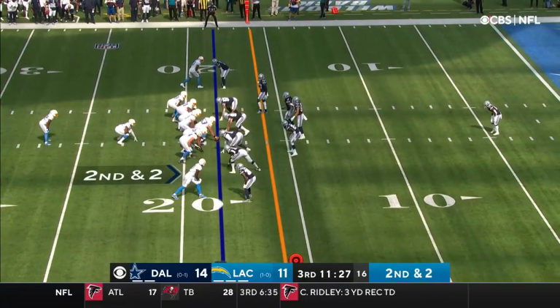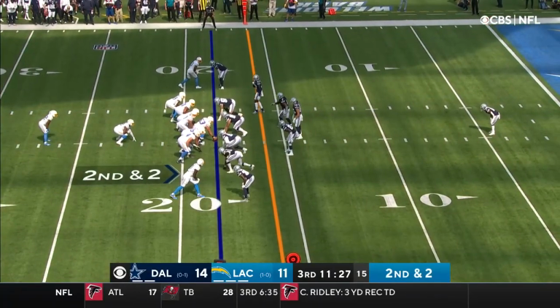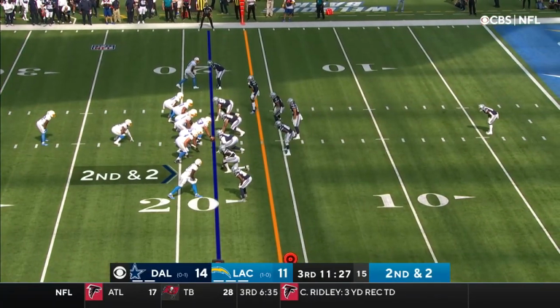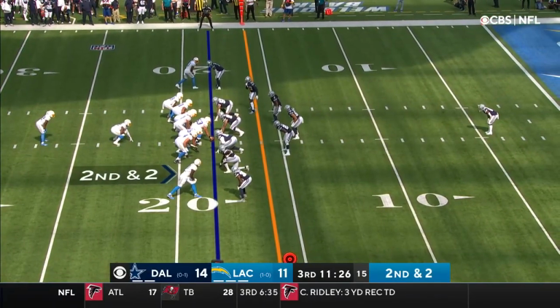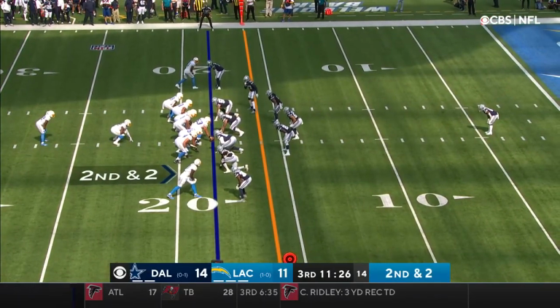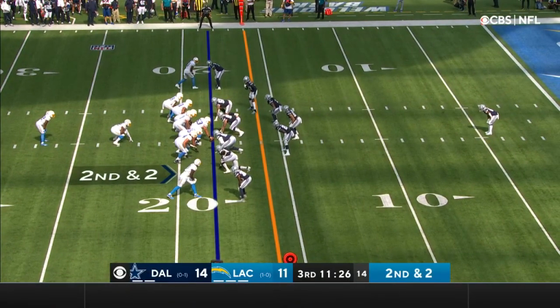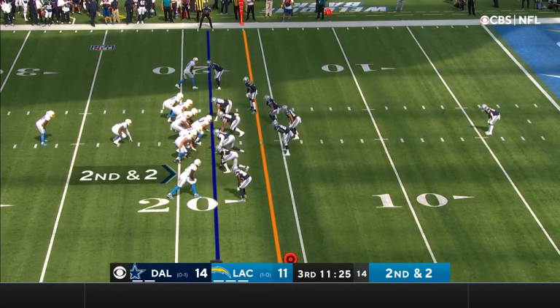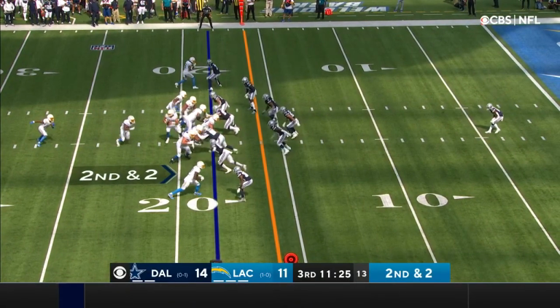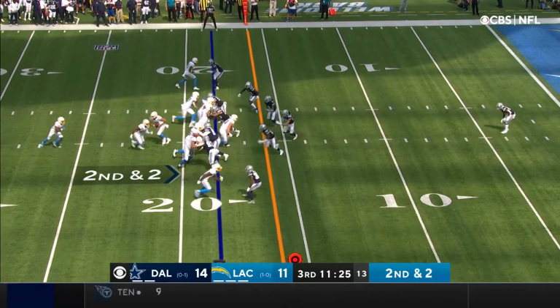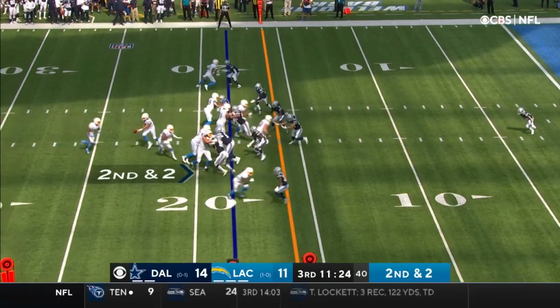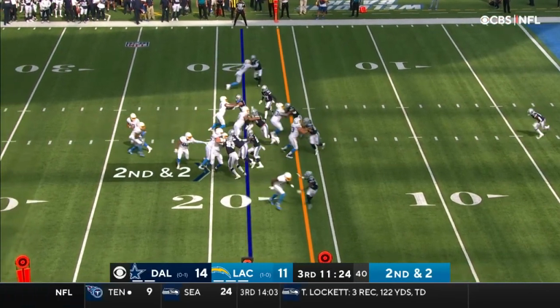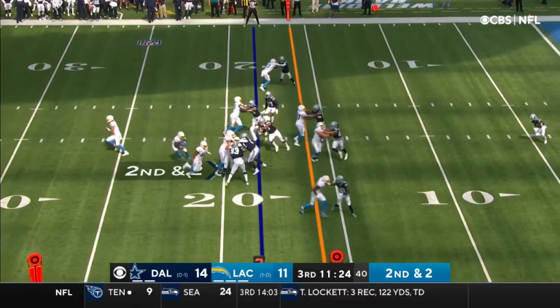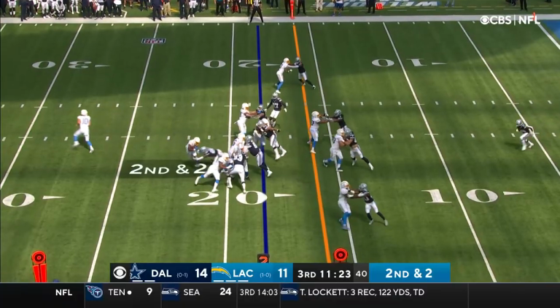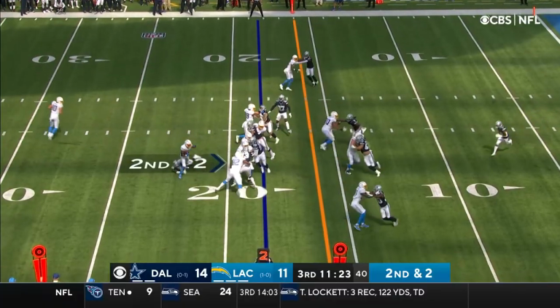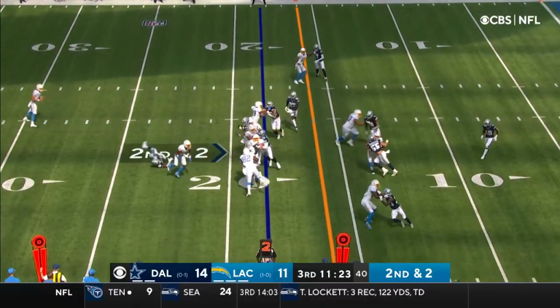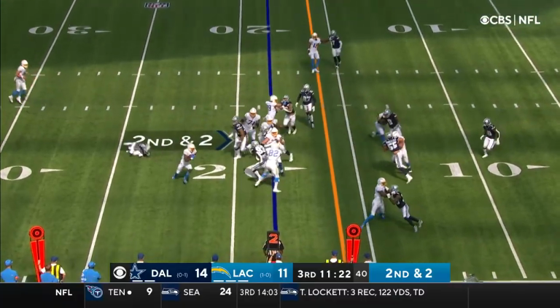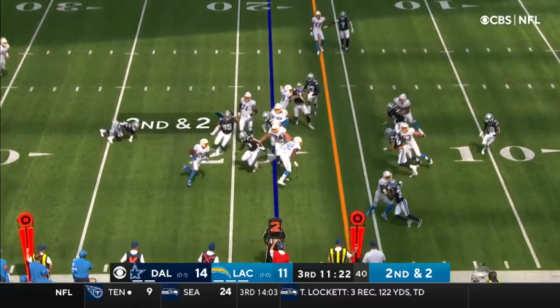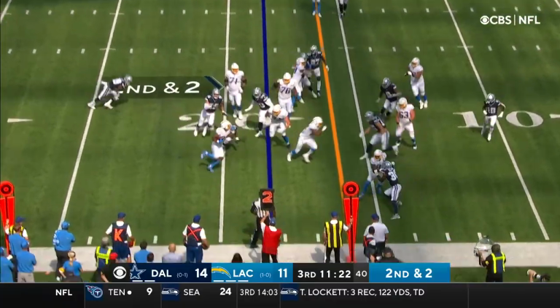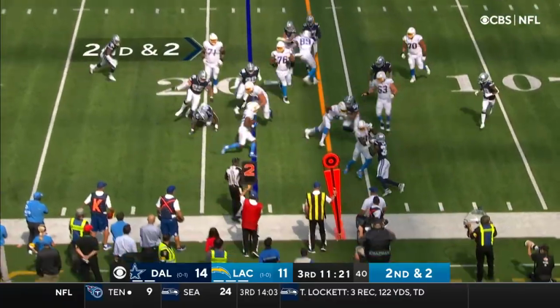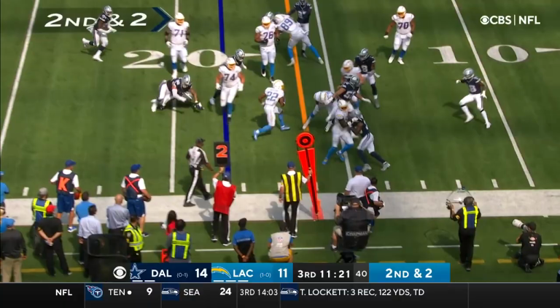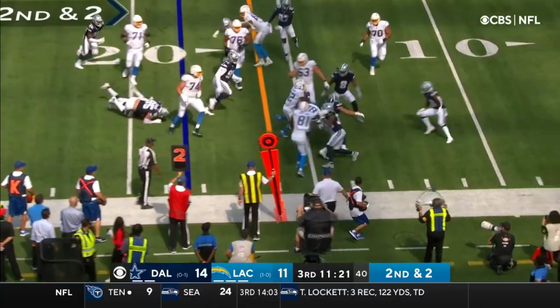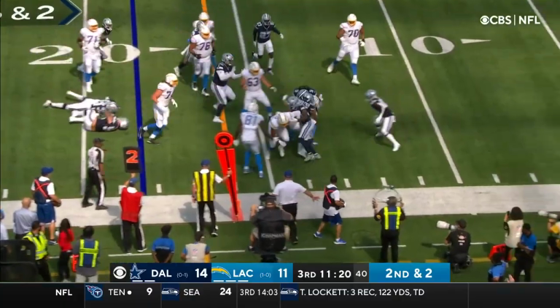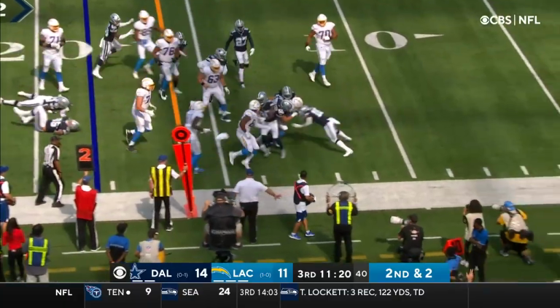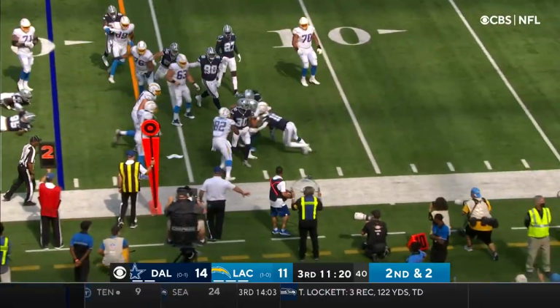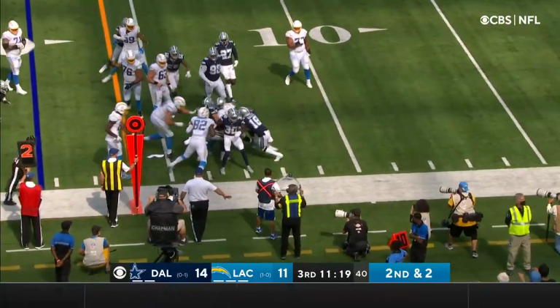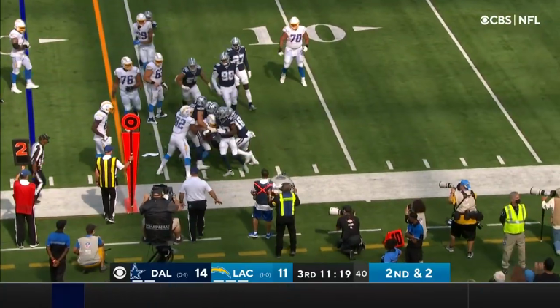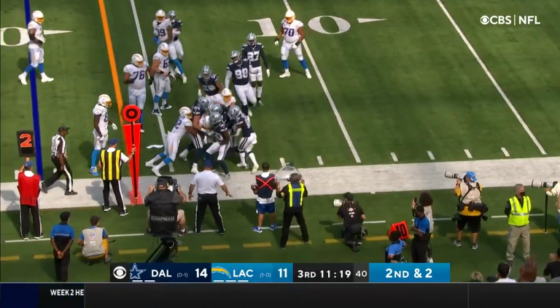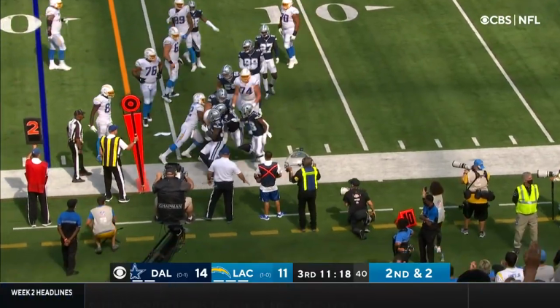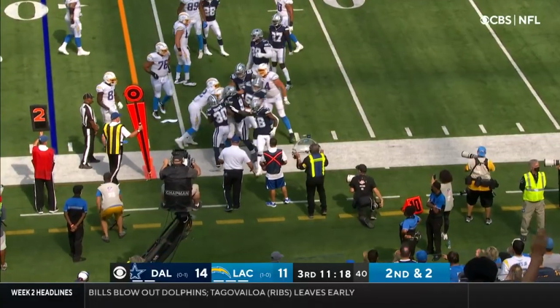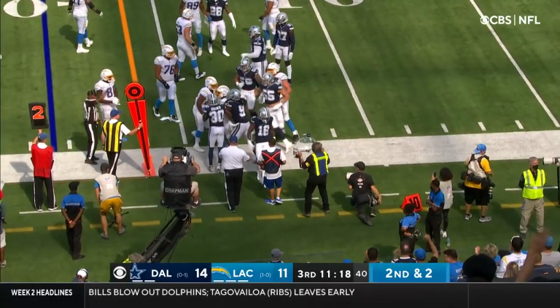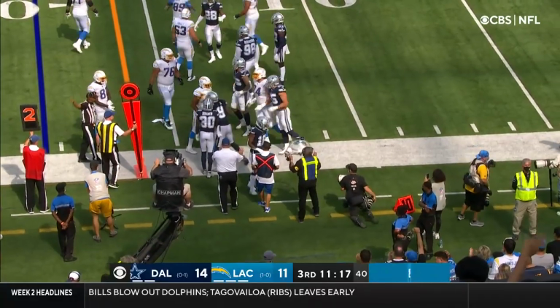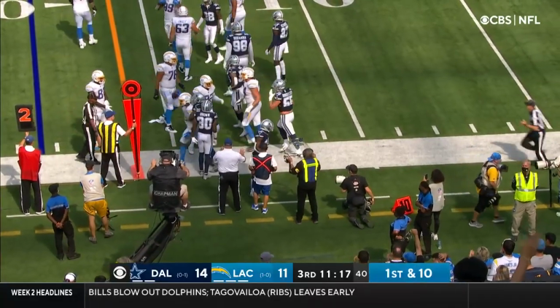Second and two, and Cowboys jump across. Jackson able to break through it and pick up a first down.